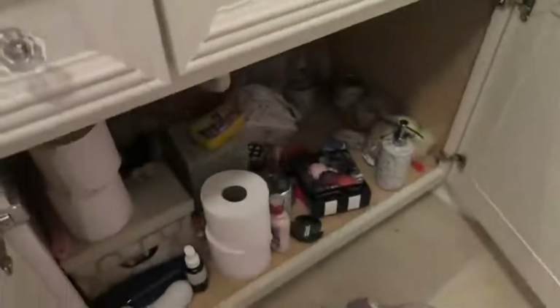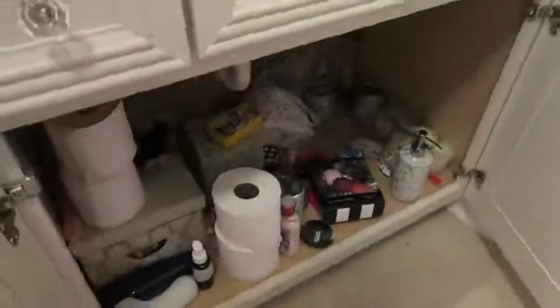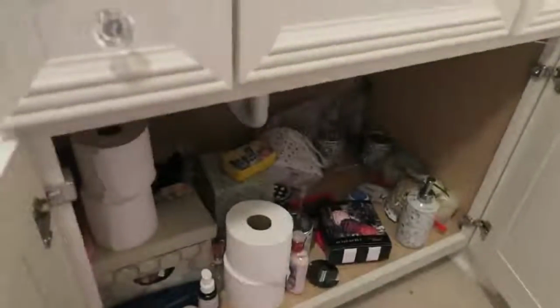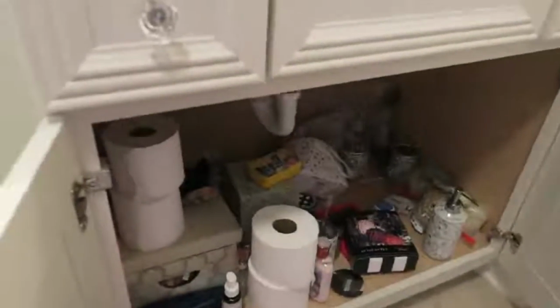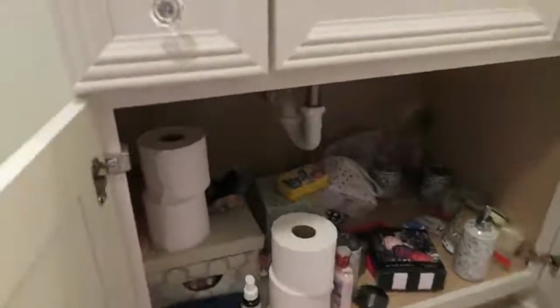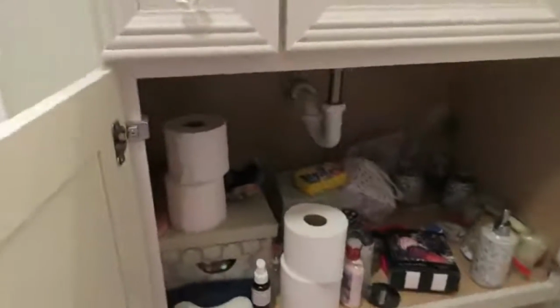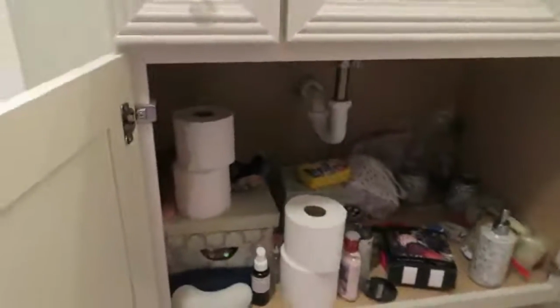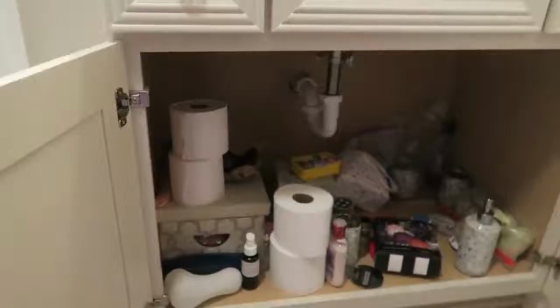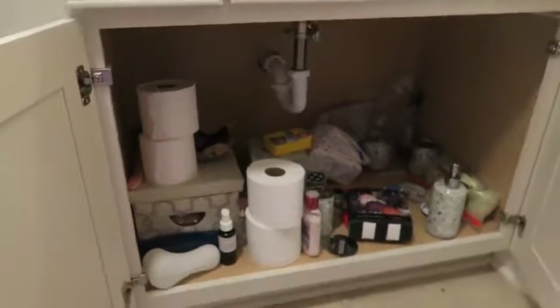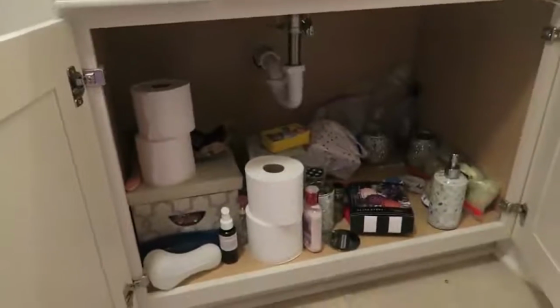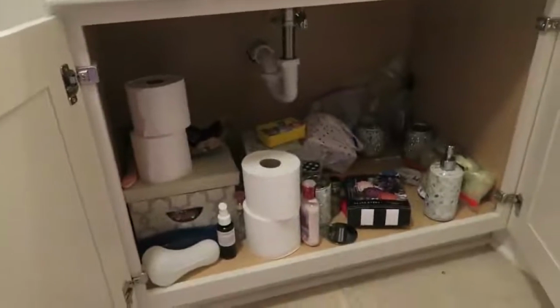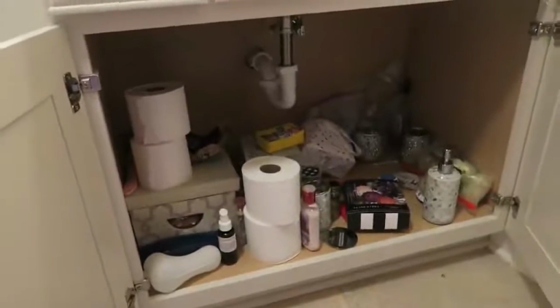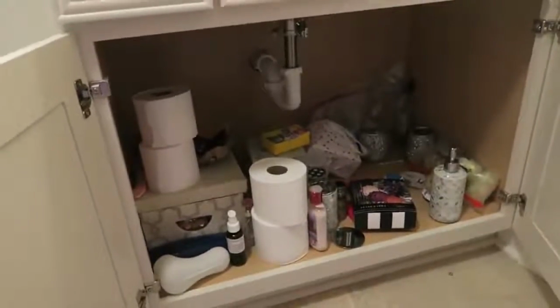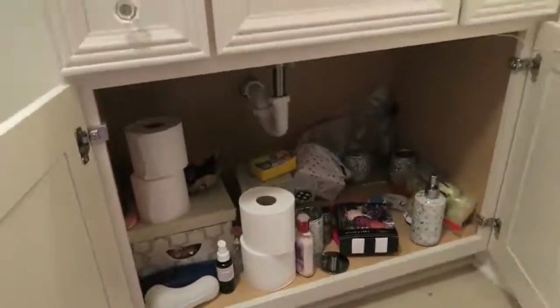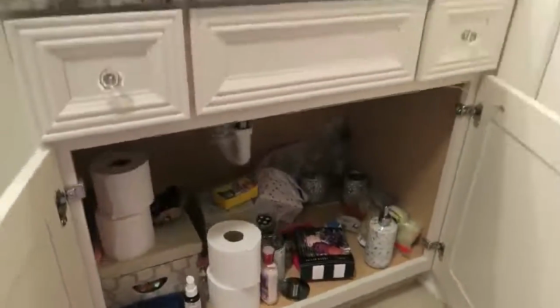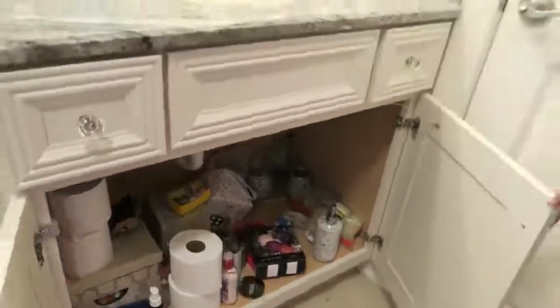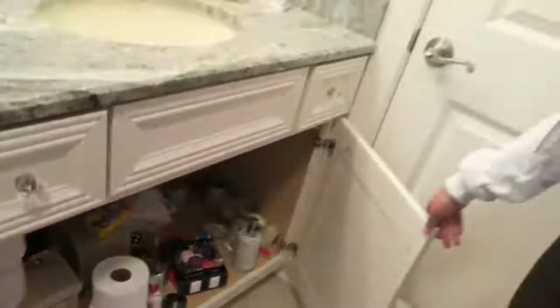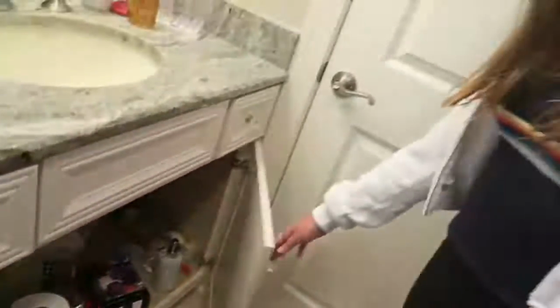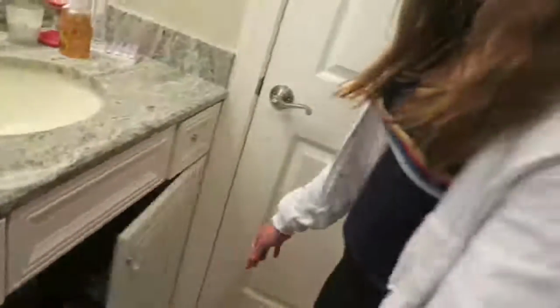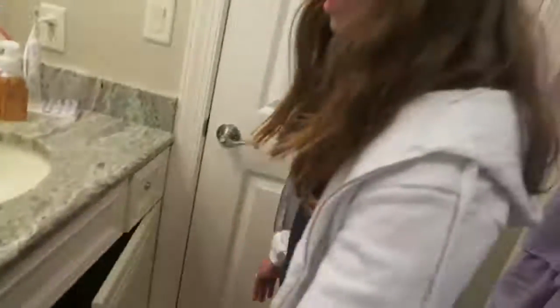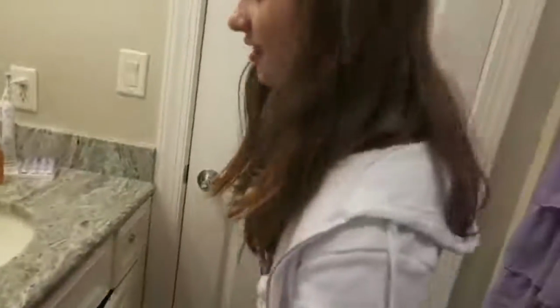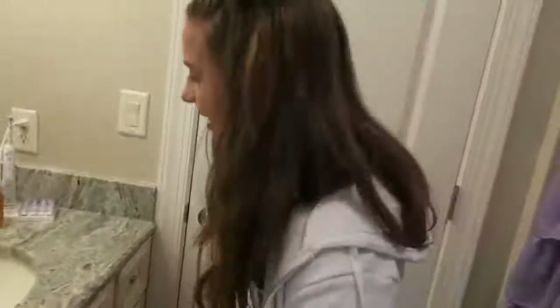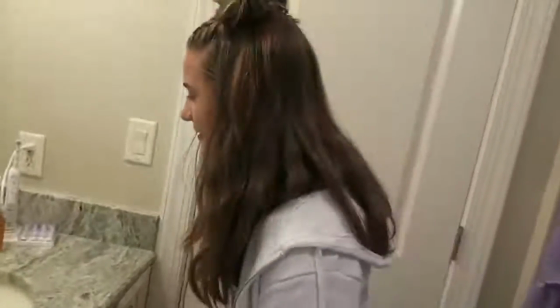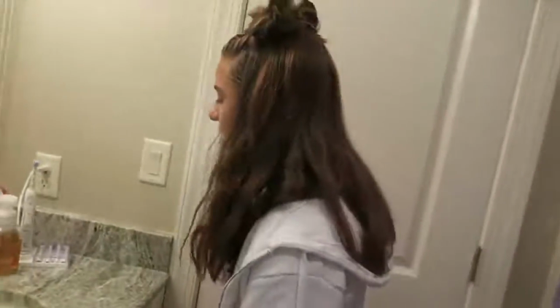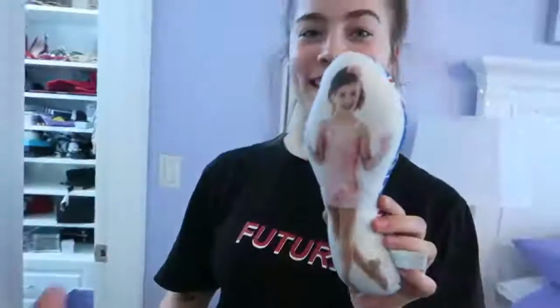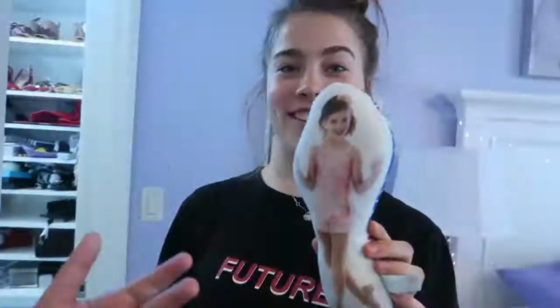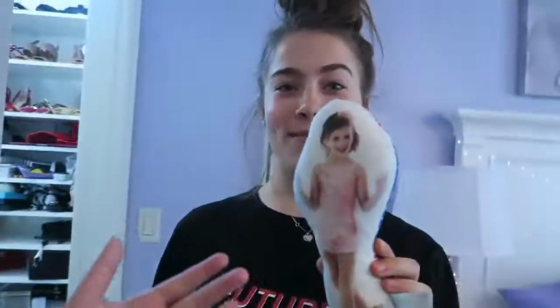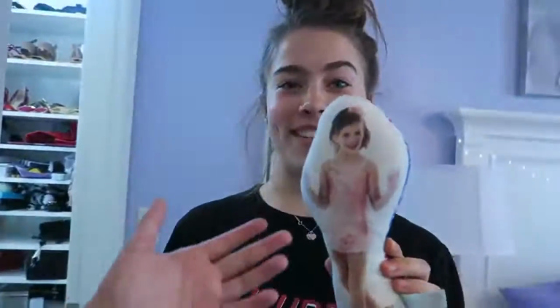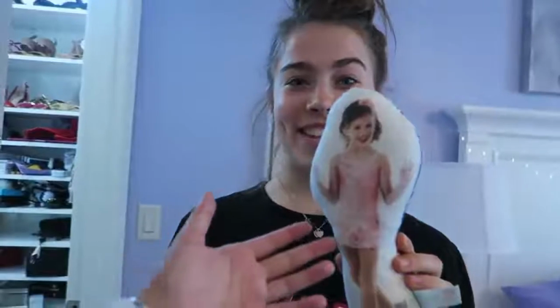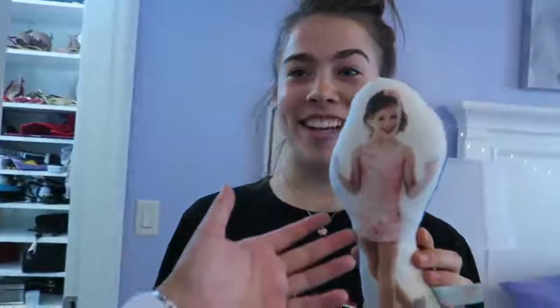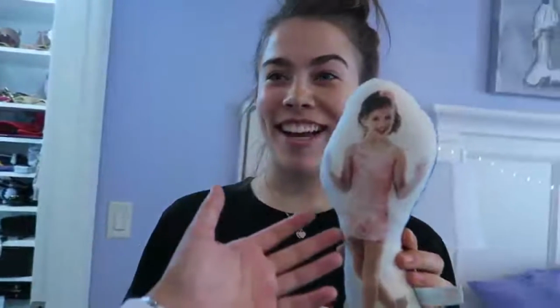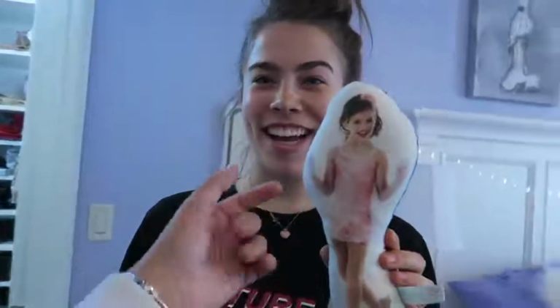Under here I kind of store everything like bath bombs and stuff, which I love. I also have a pillow.